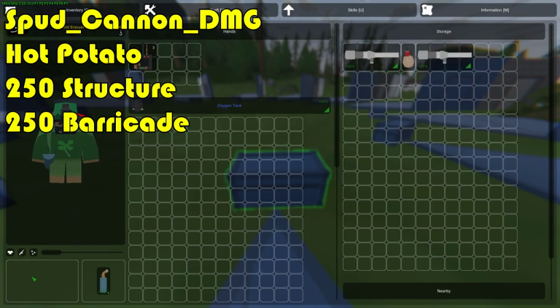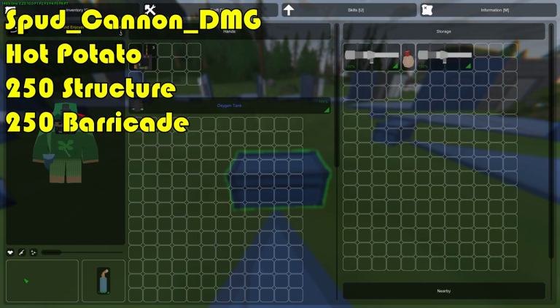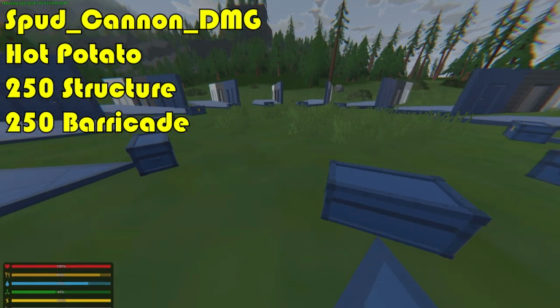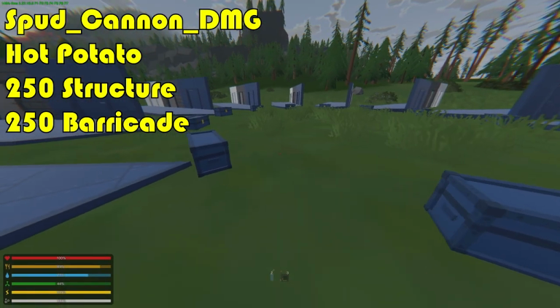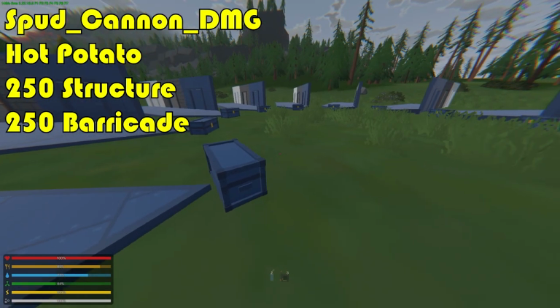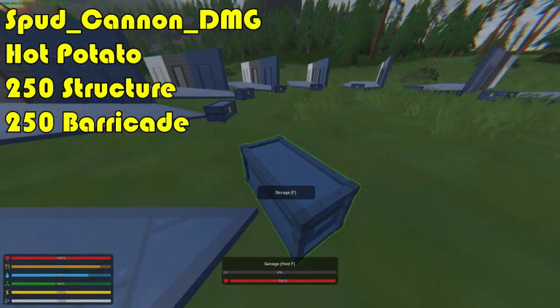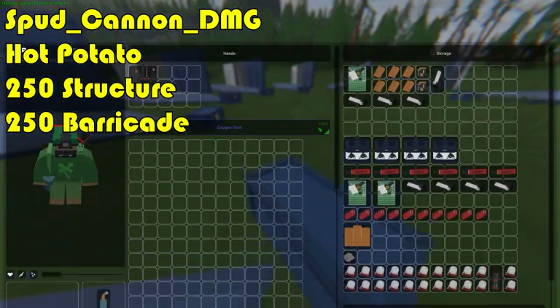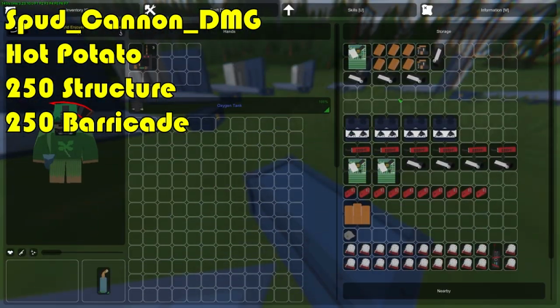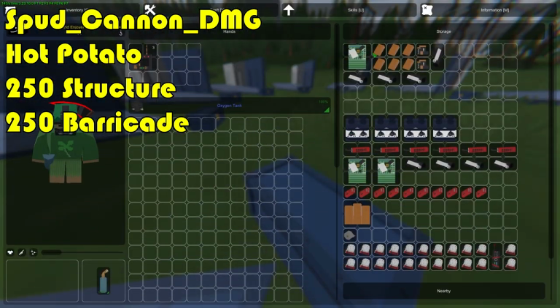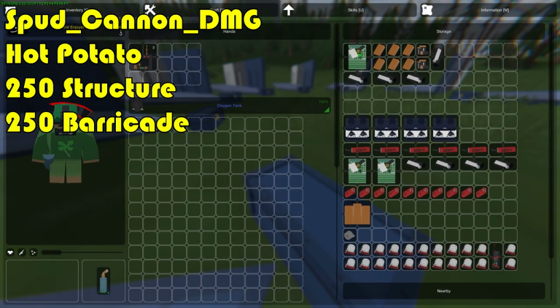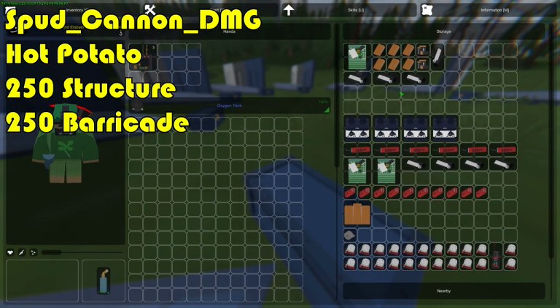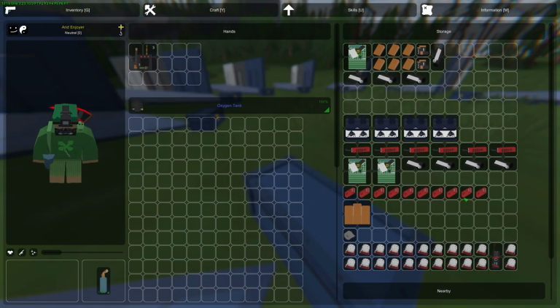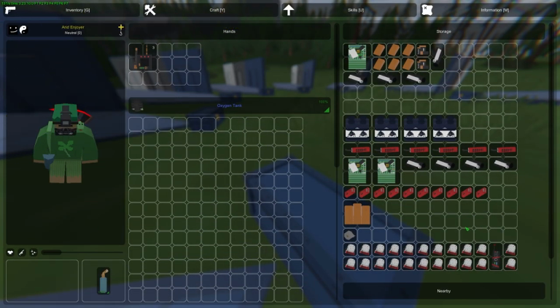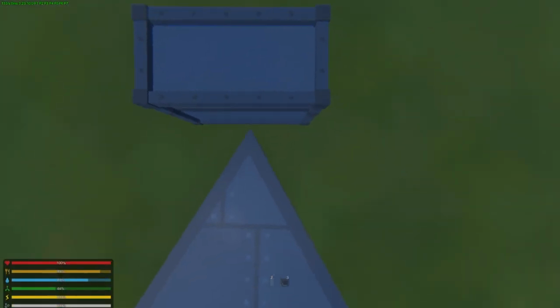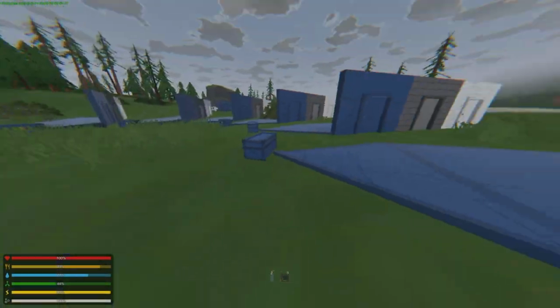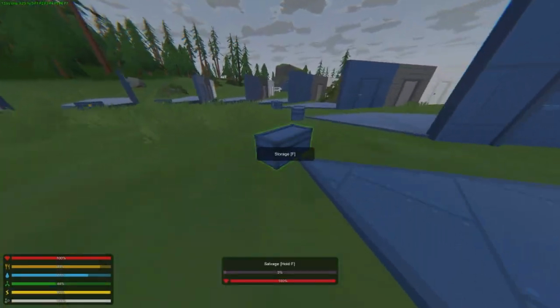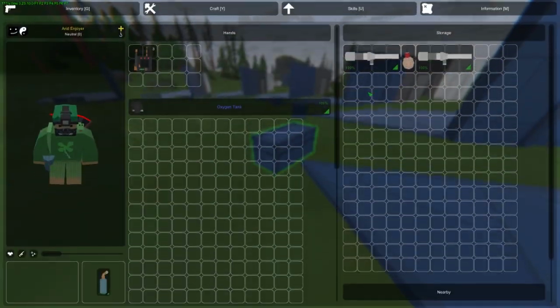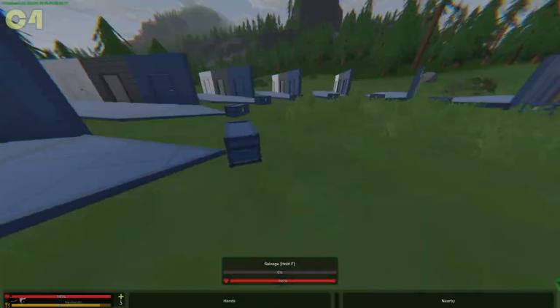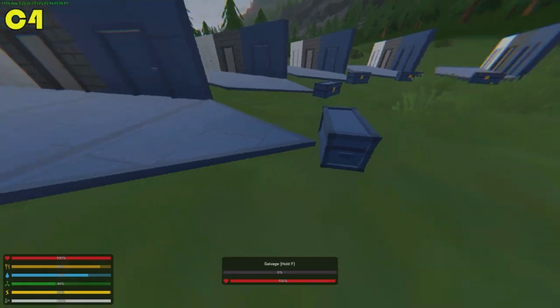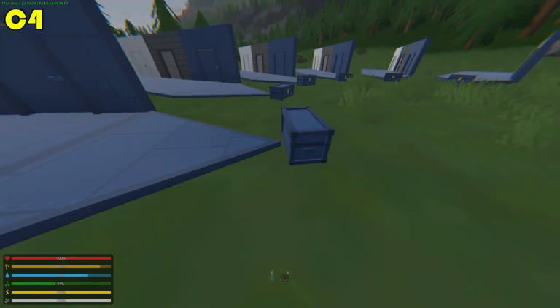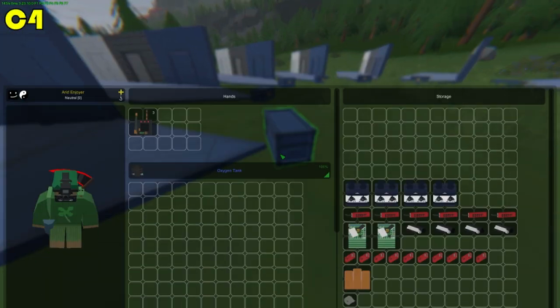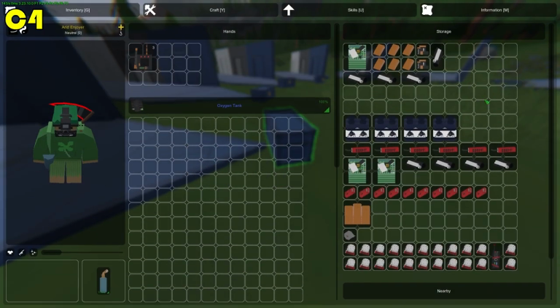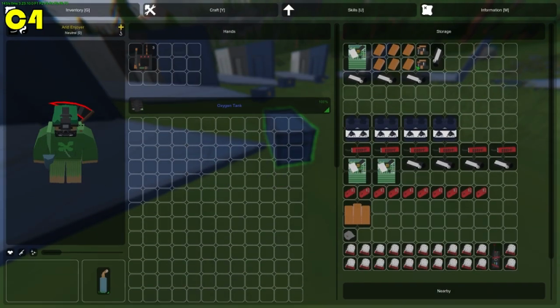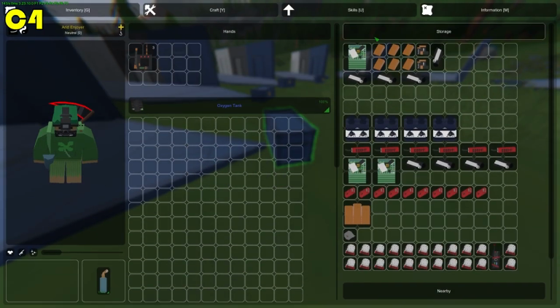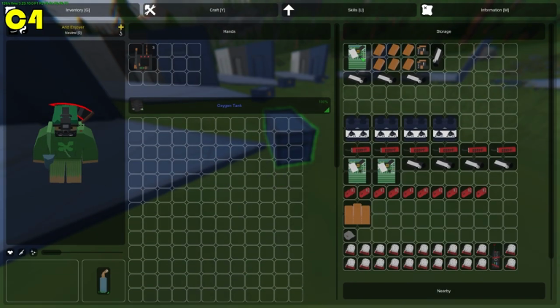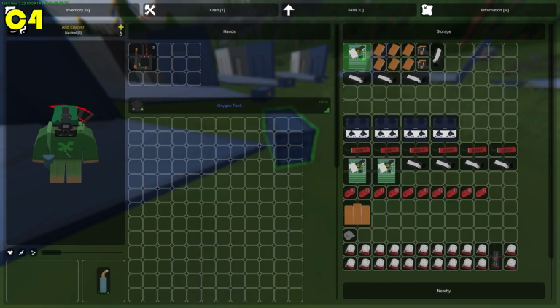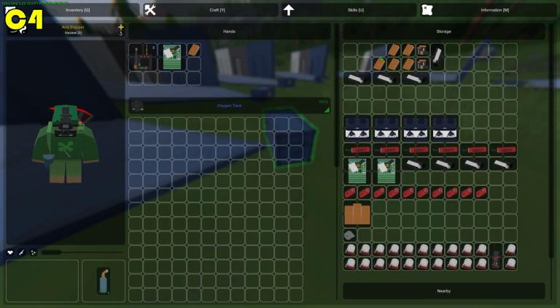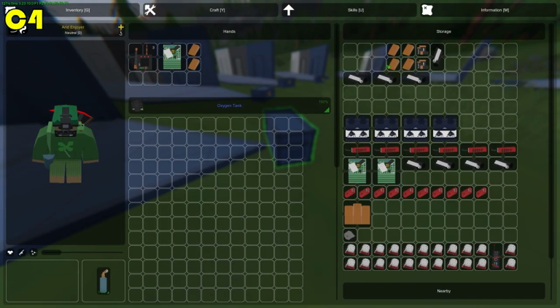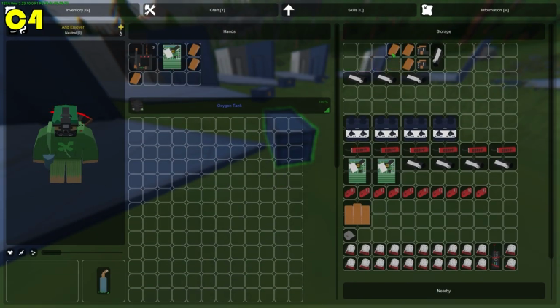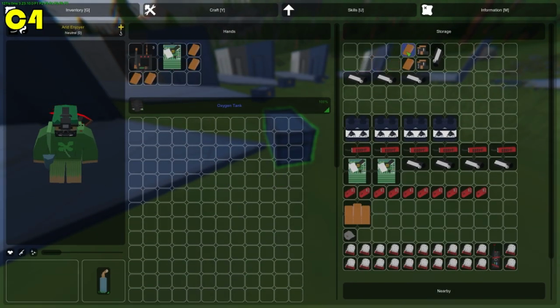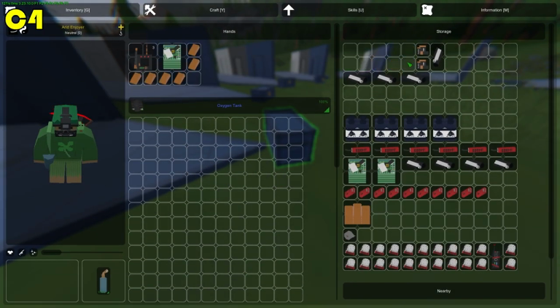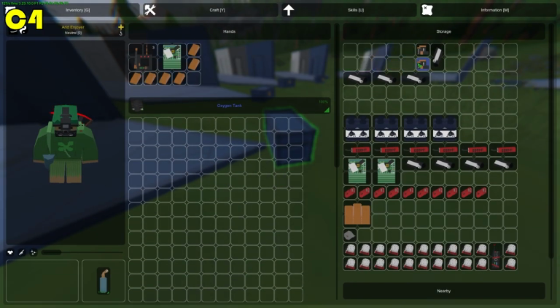The spud cannon actually does 250 structure and 250 barricade damage.